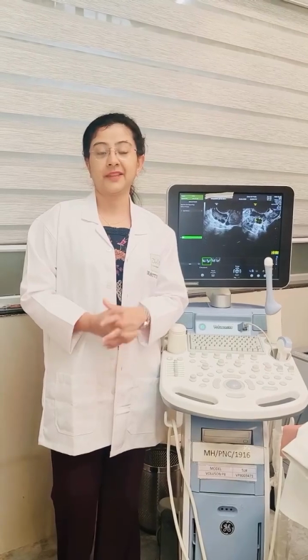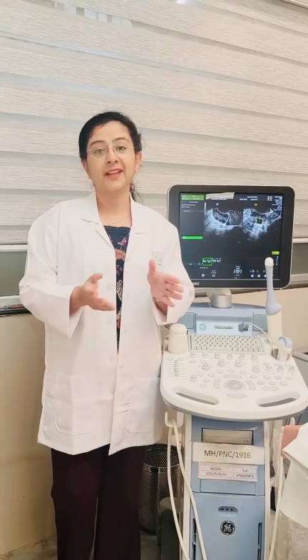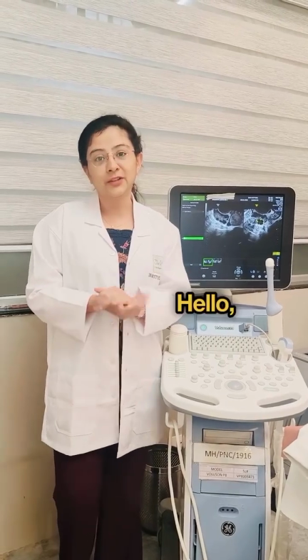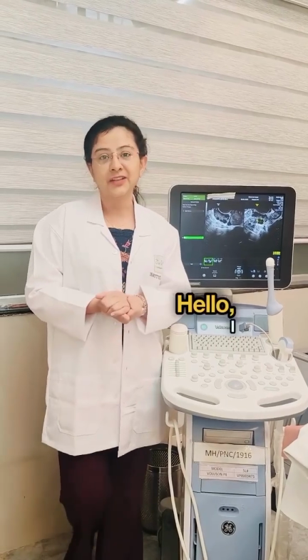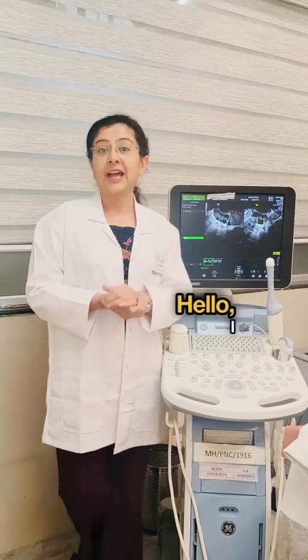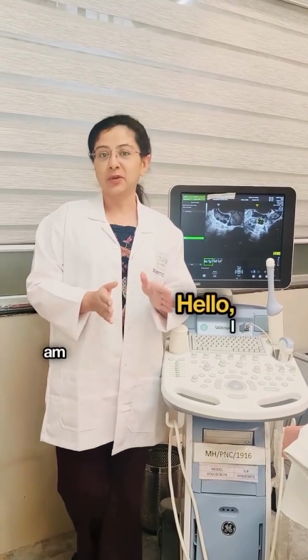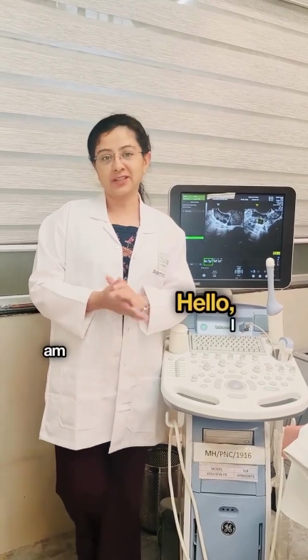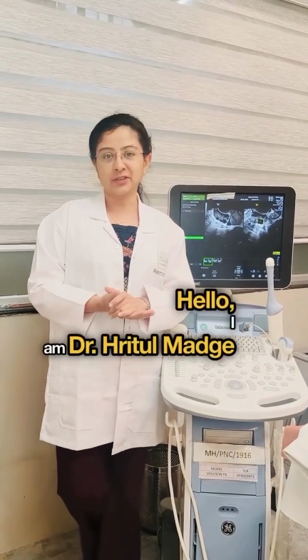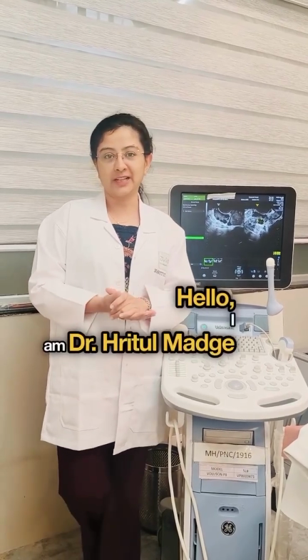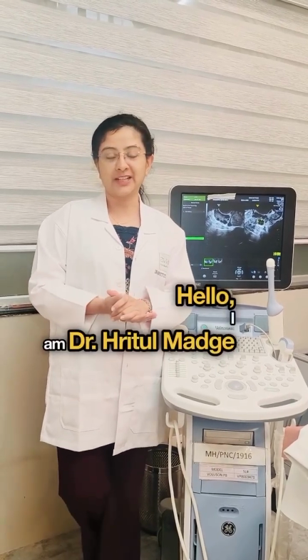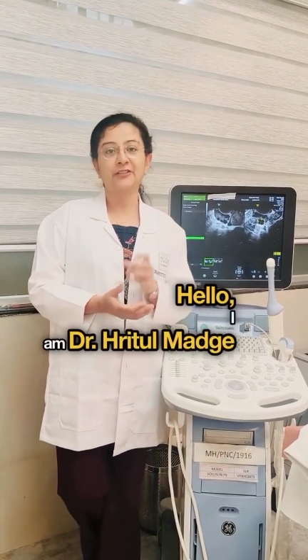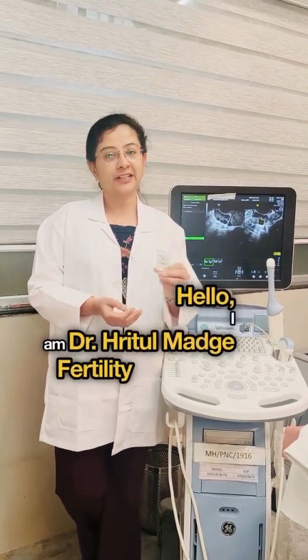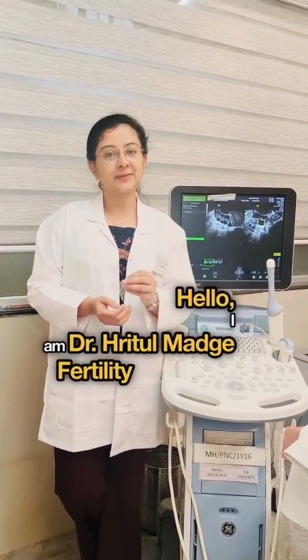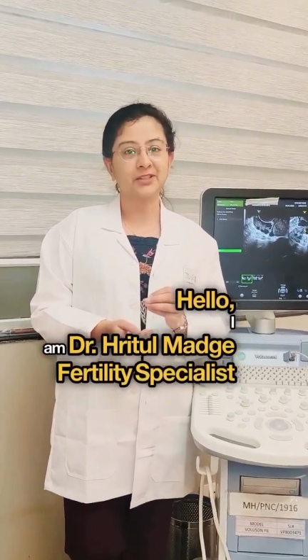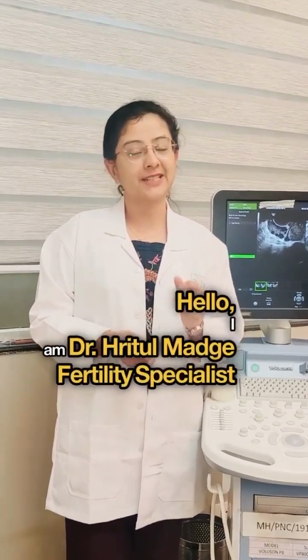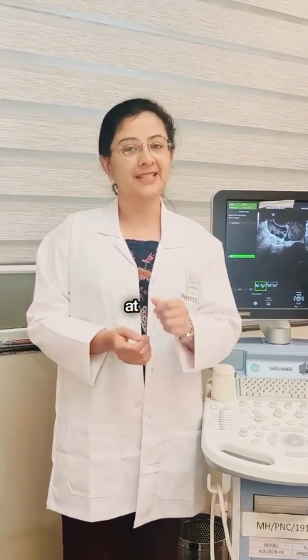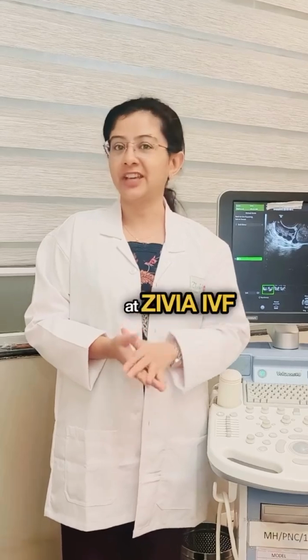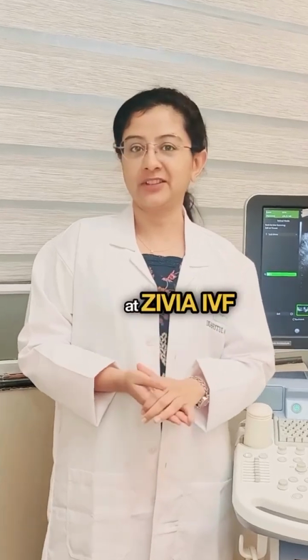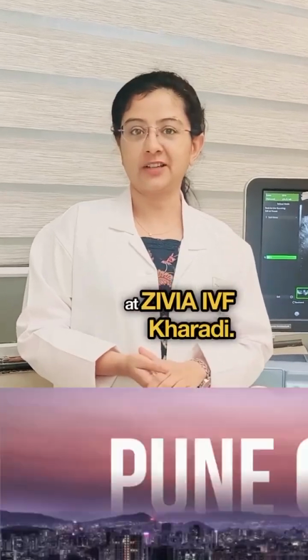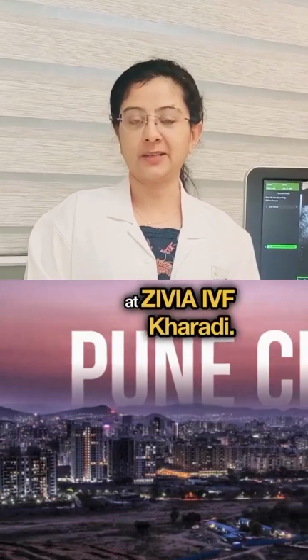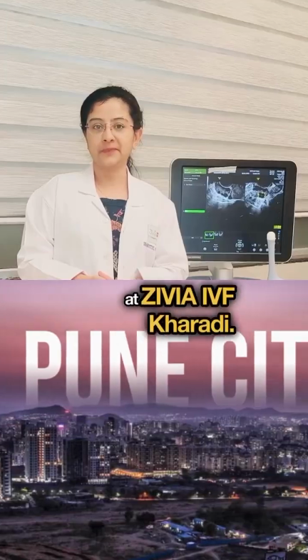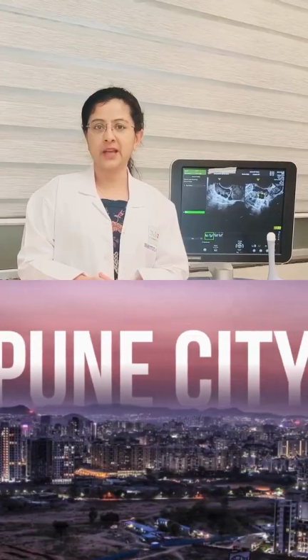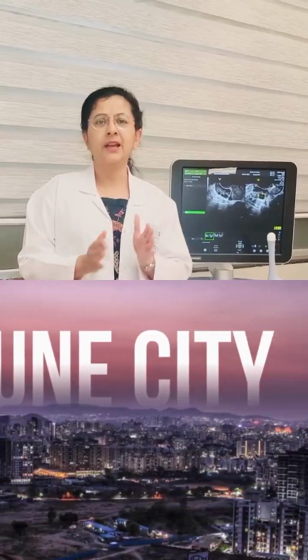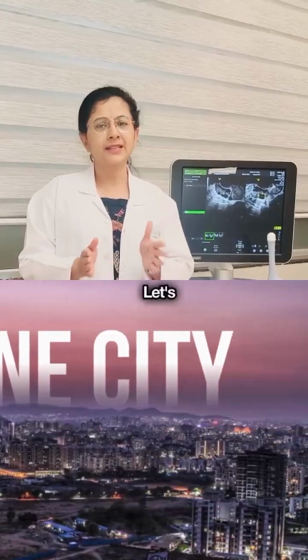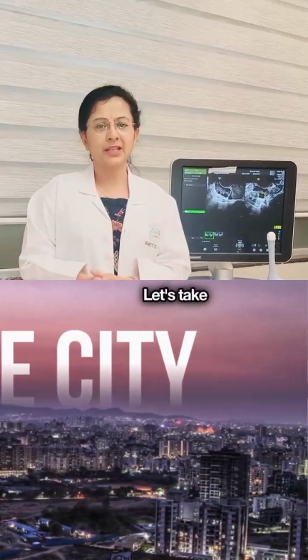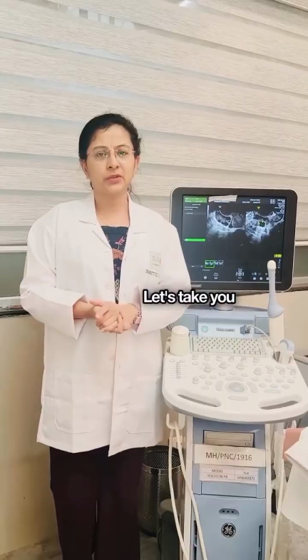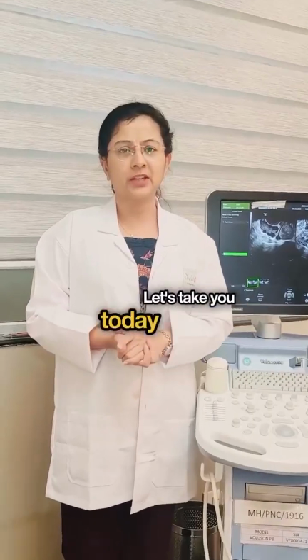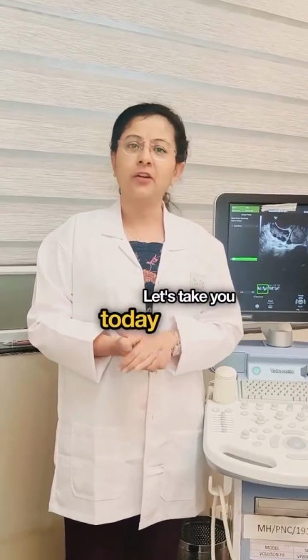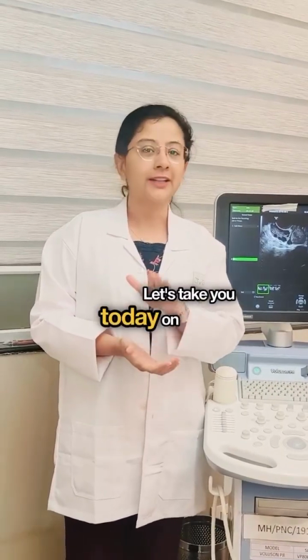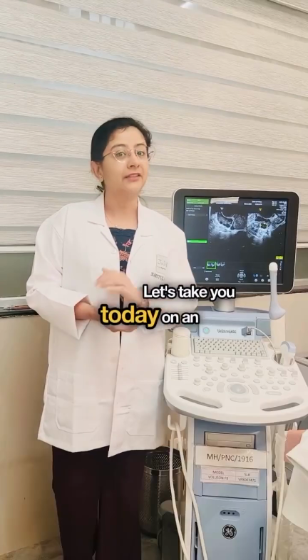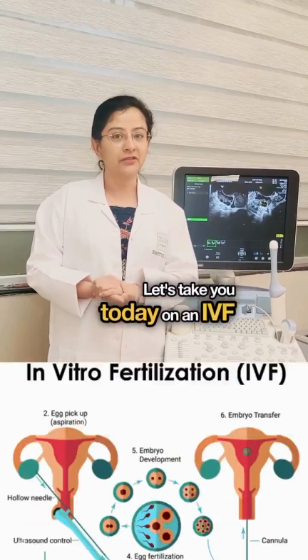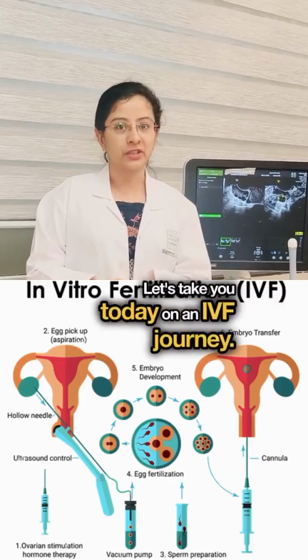Hello, I'm Dr. Ratul Malke, IVF specialist at CVIBF Kharadi. Let's take you today on an IVF journey.